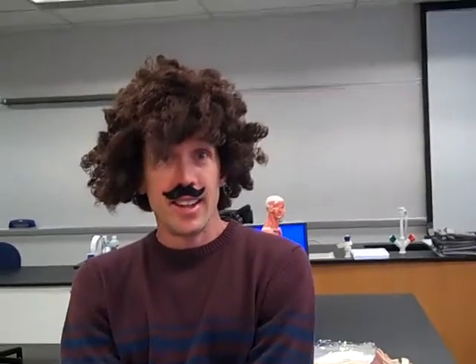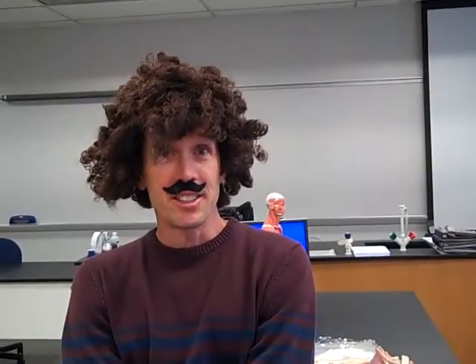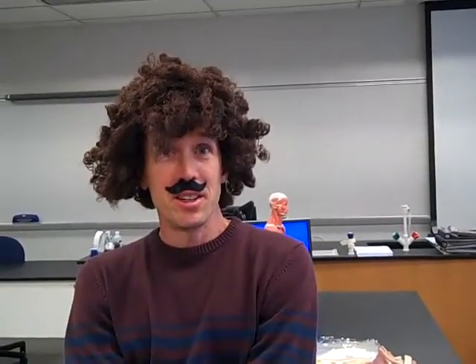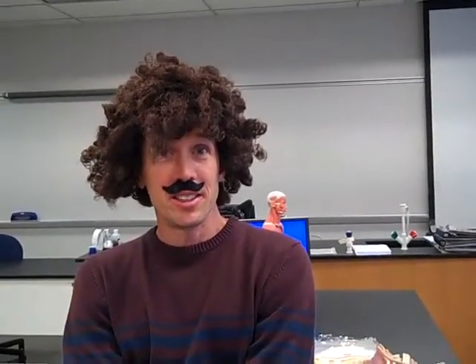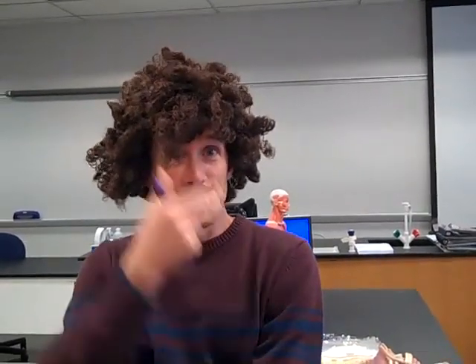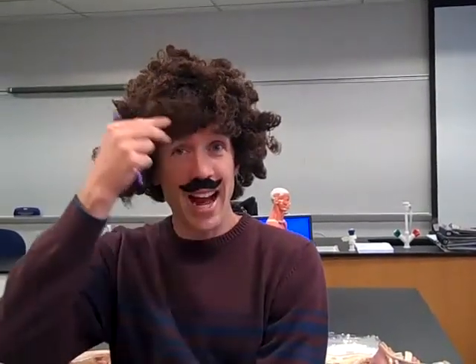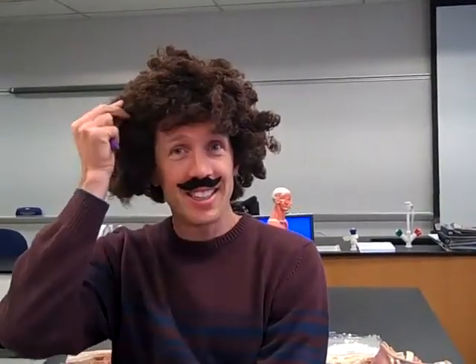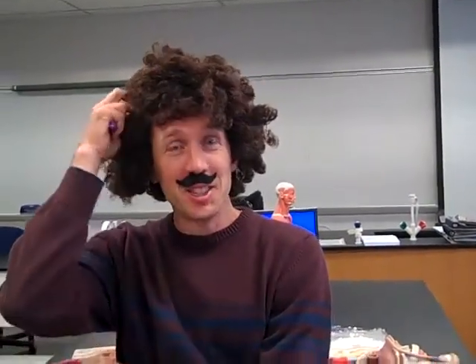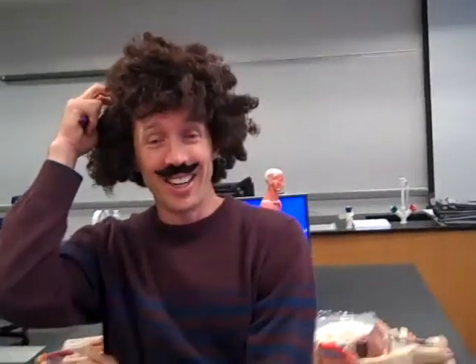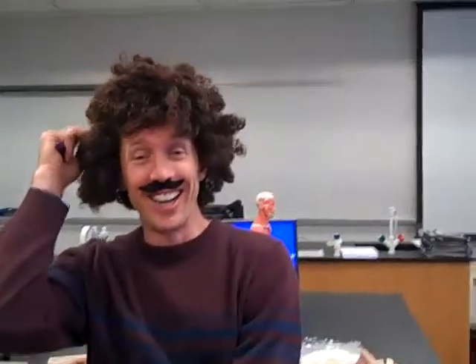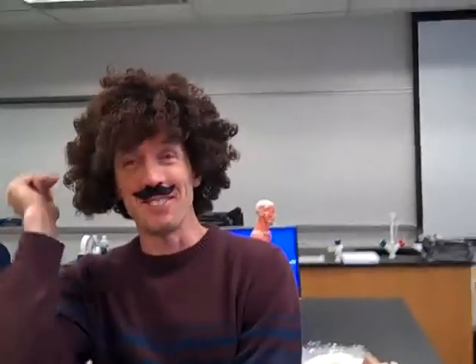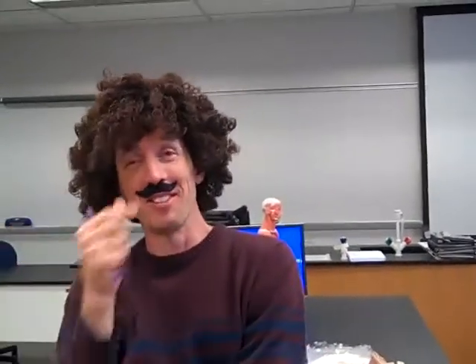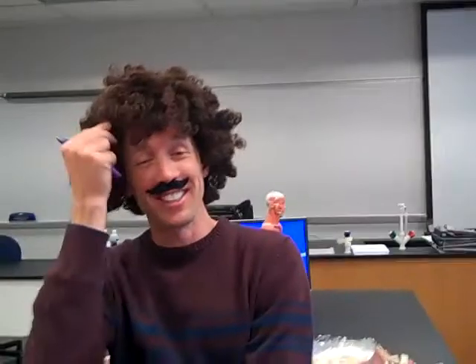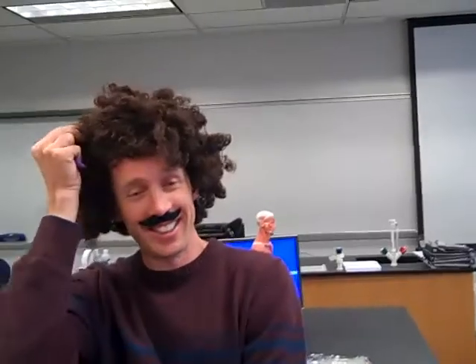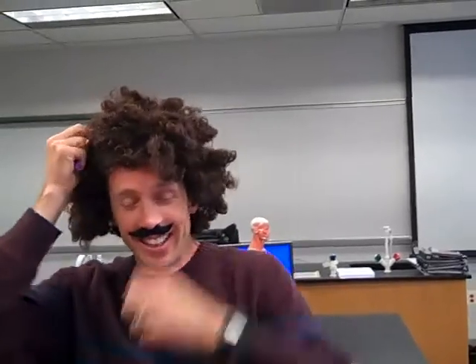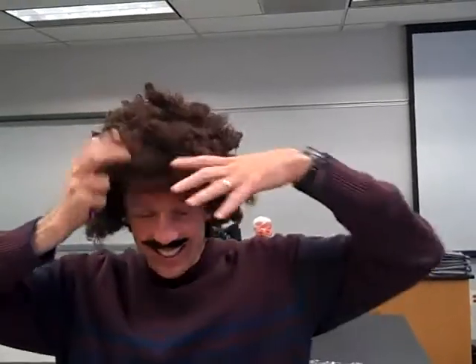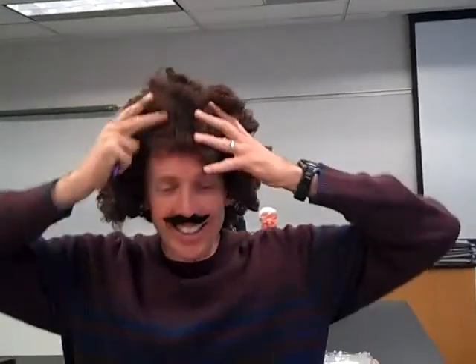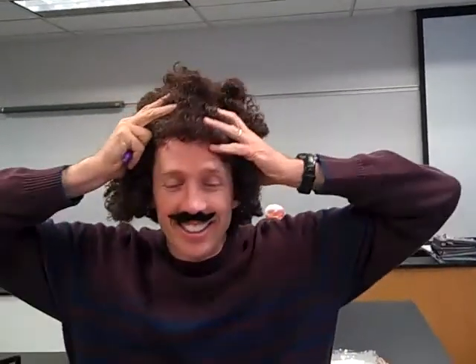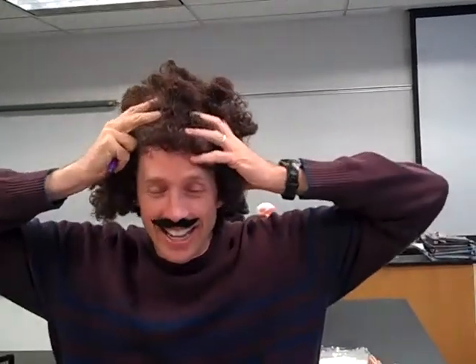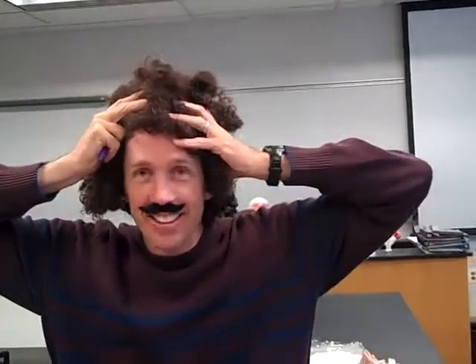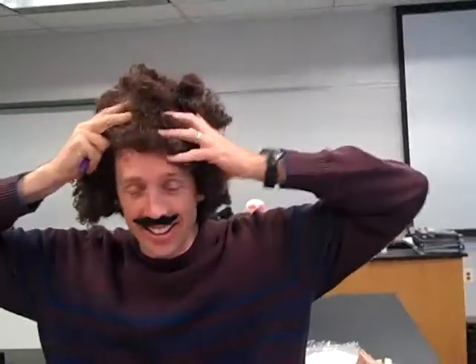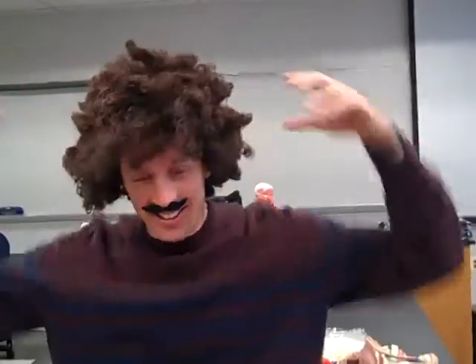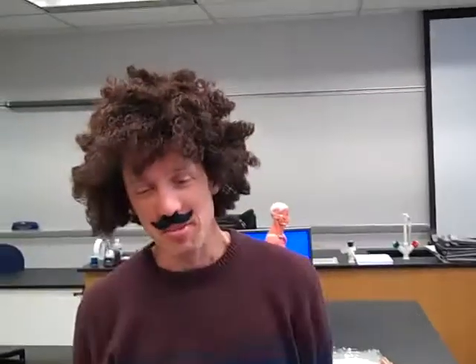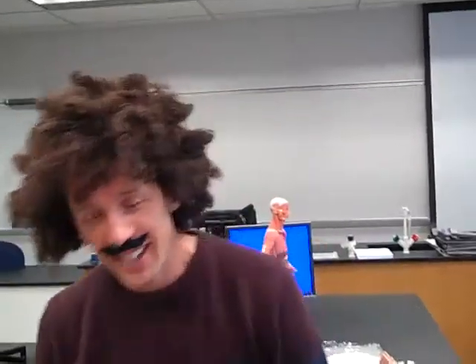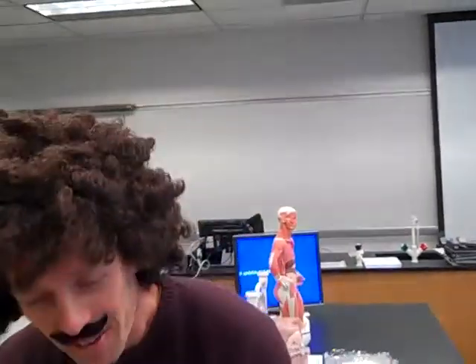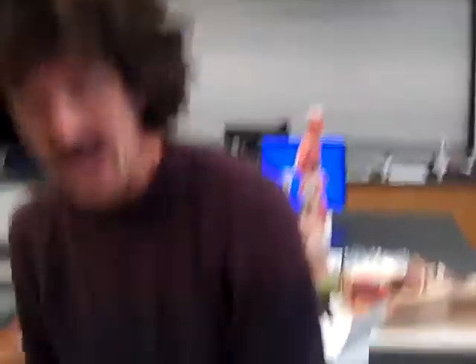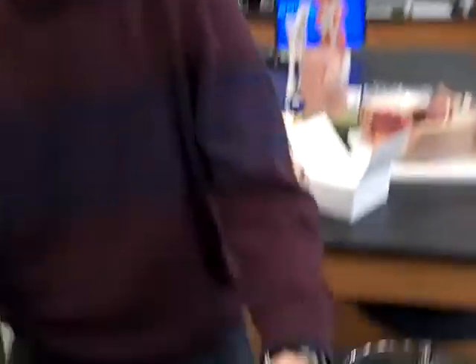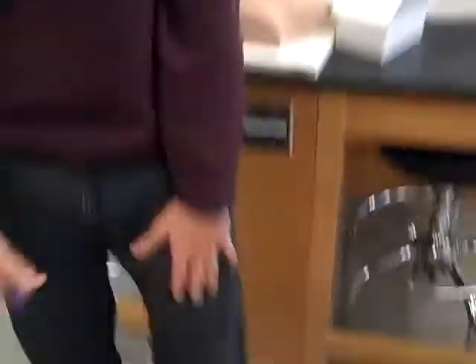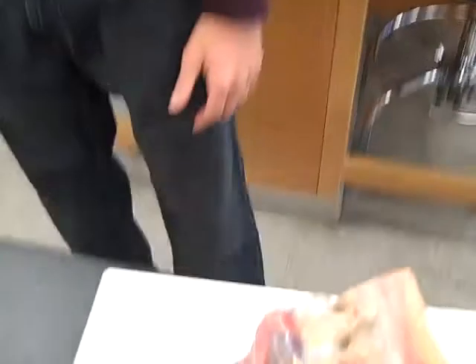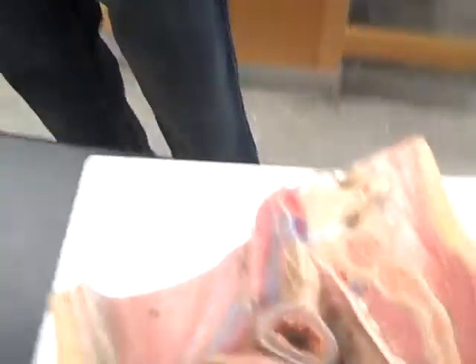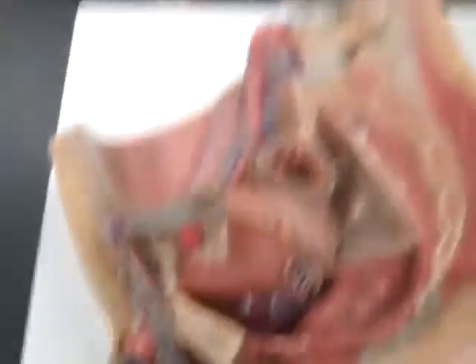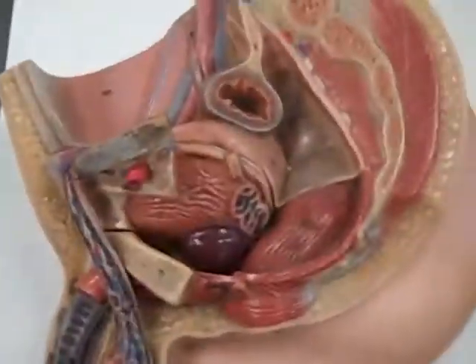Hey, what's up? We're back. We're going to do another male repro video.